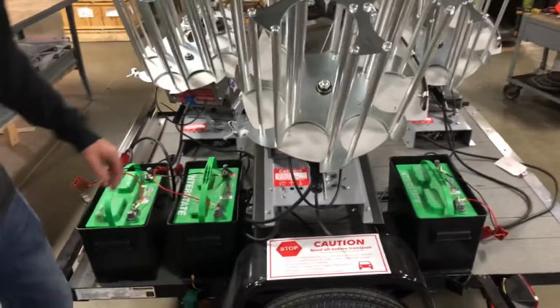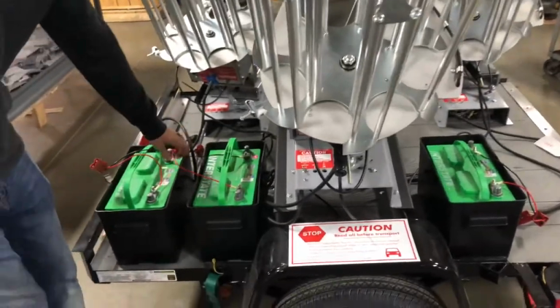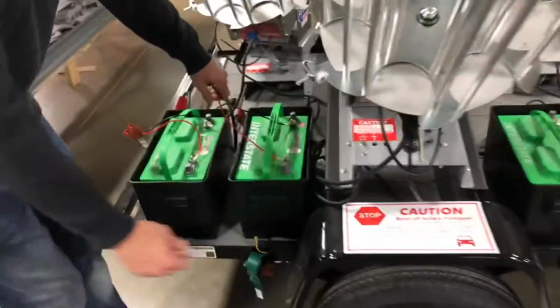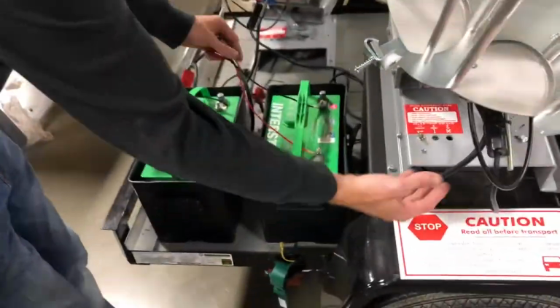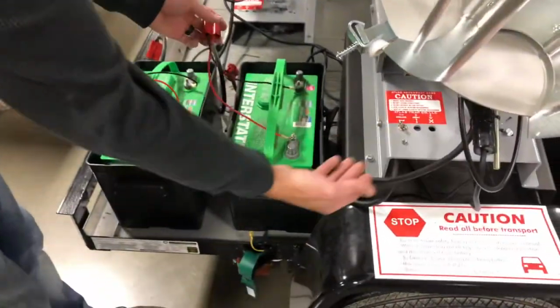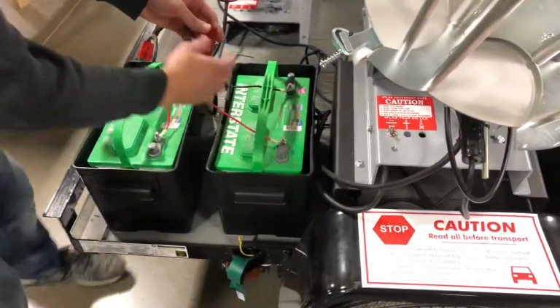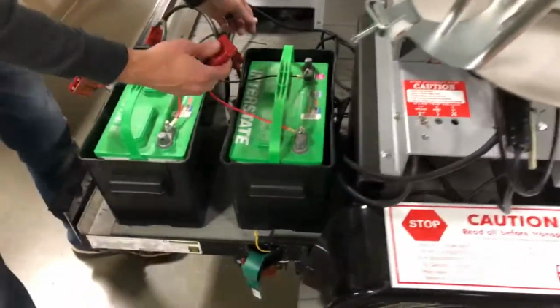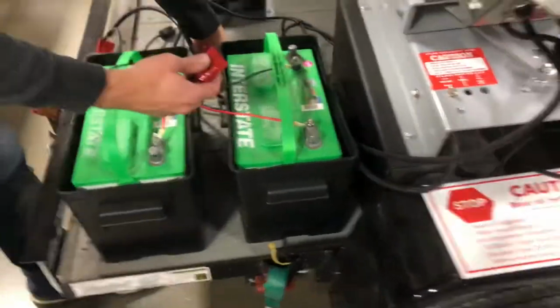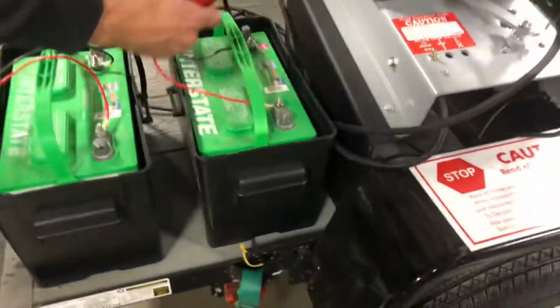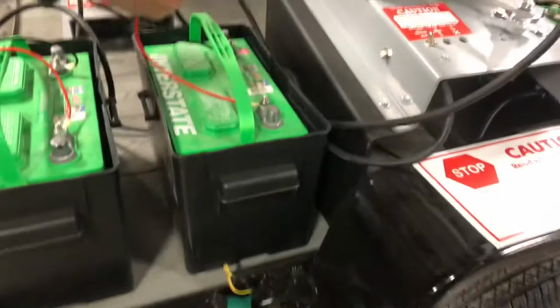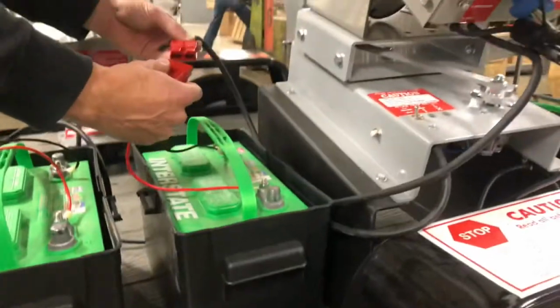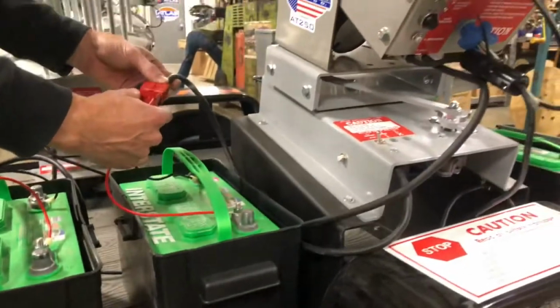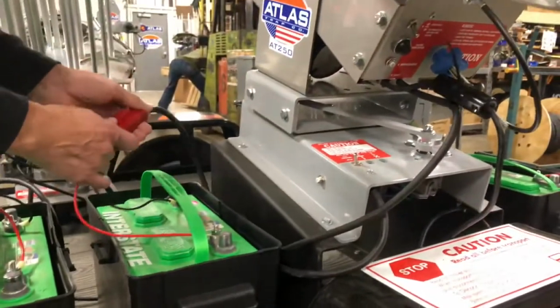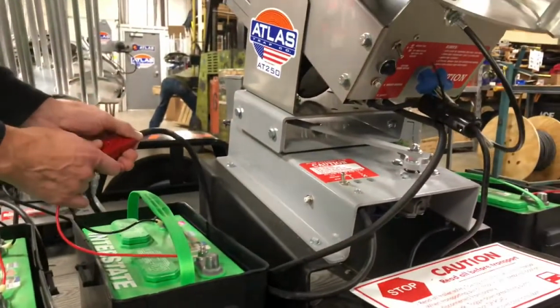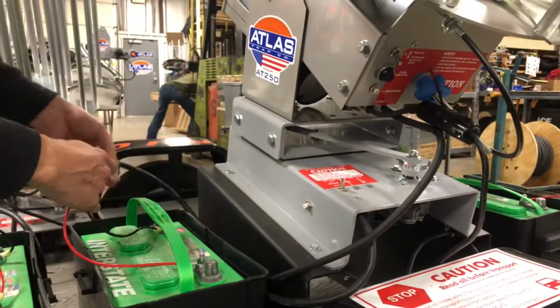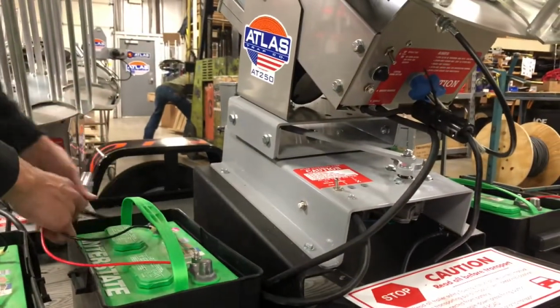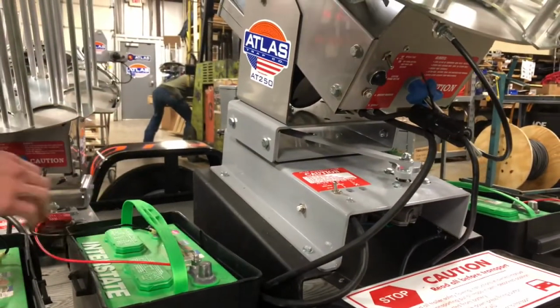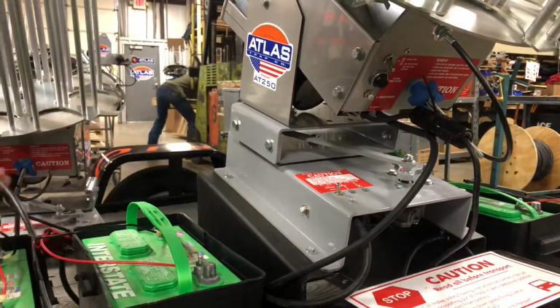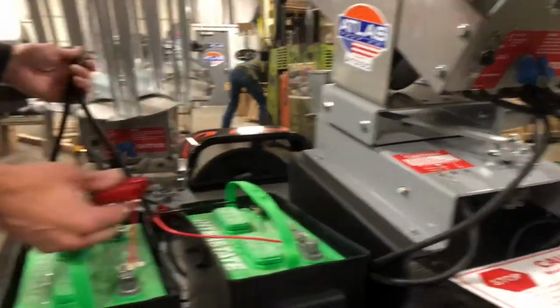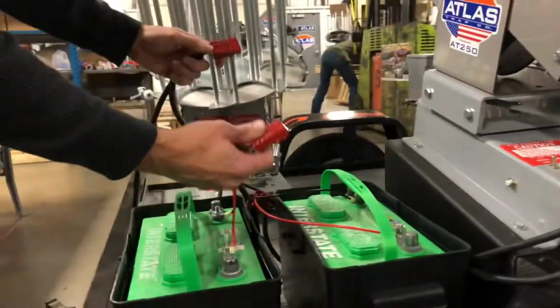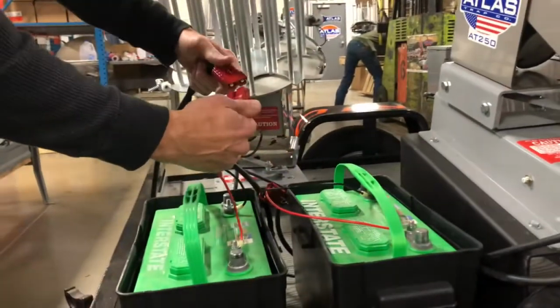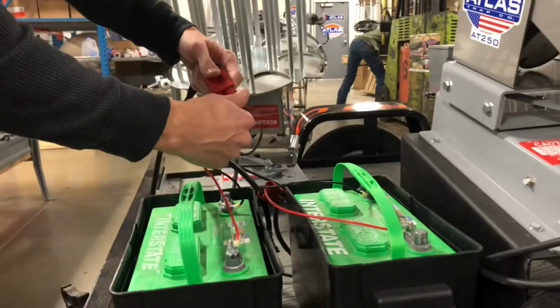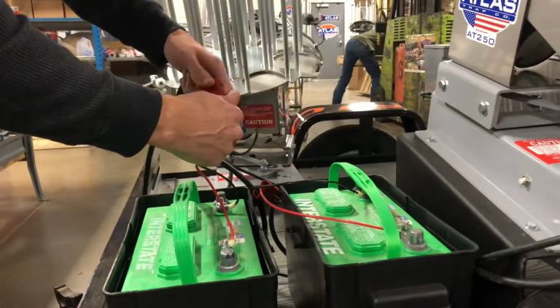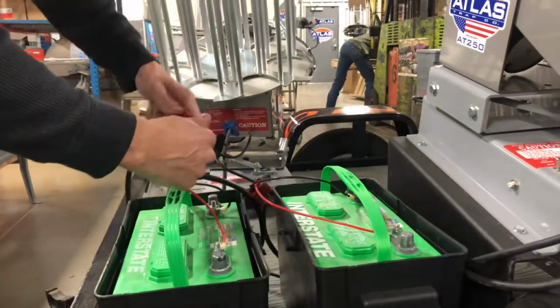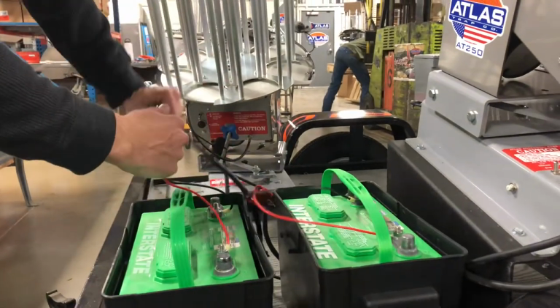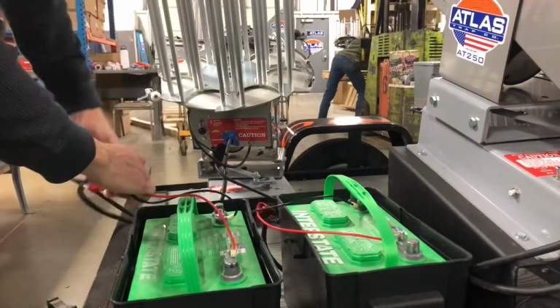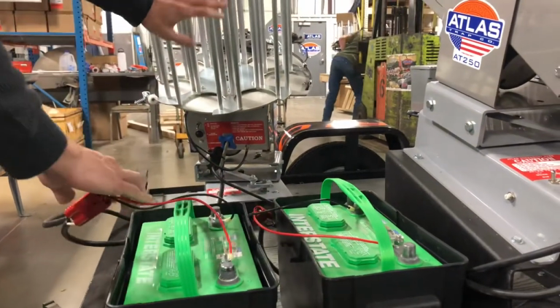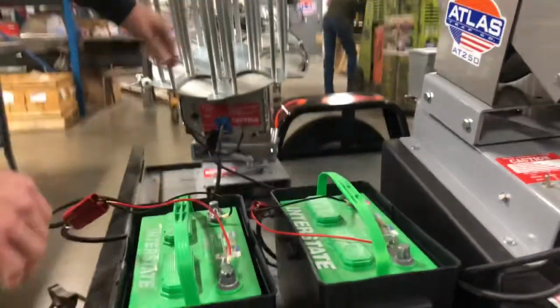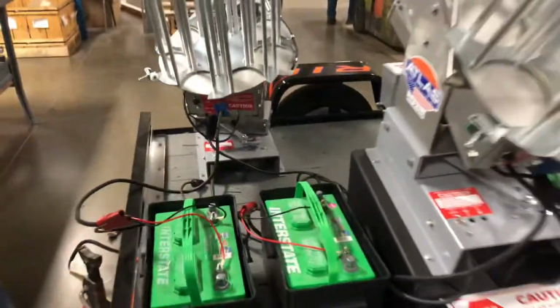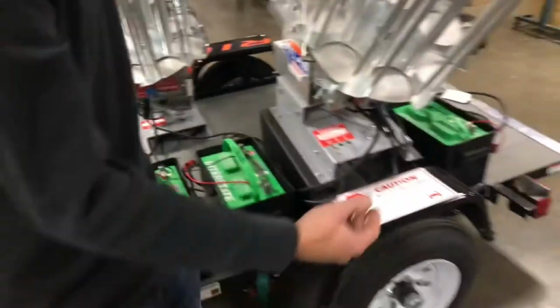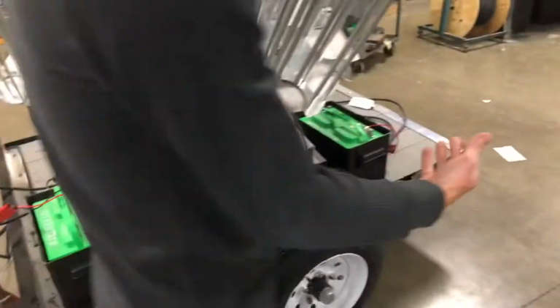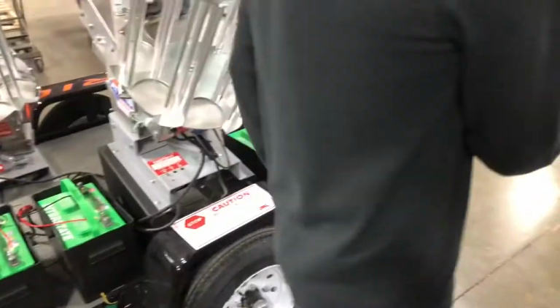First I like to start with the power on this high trap in the middle. I connect it to the battery first, then I go right to this side on the left and plug in this trap, then I'll come over here to the final trap.